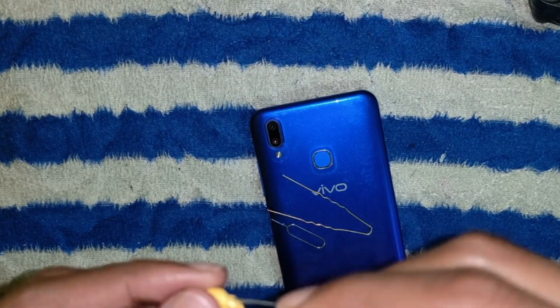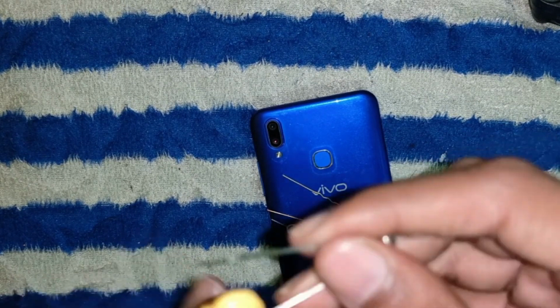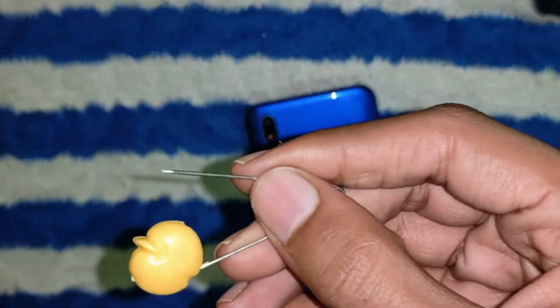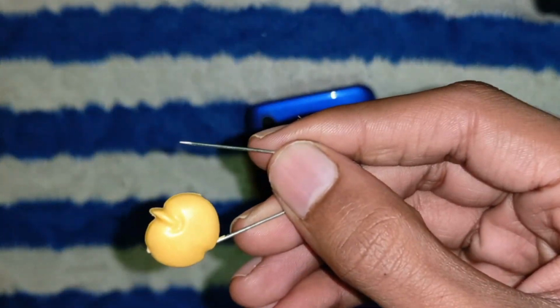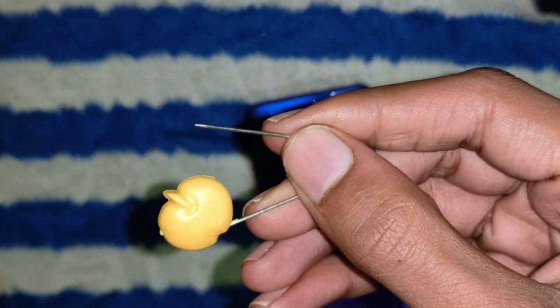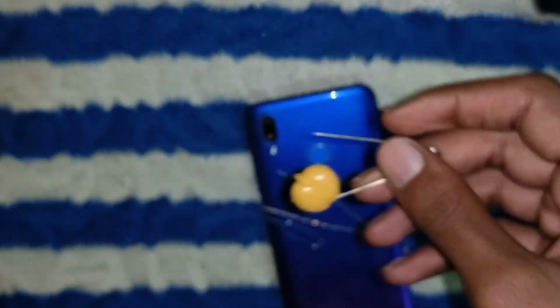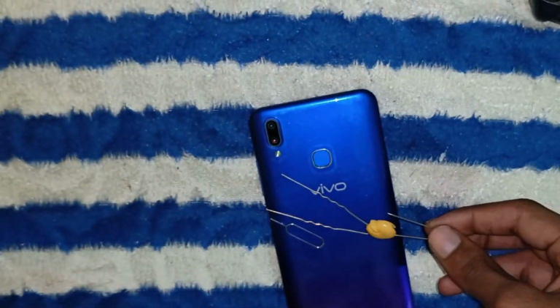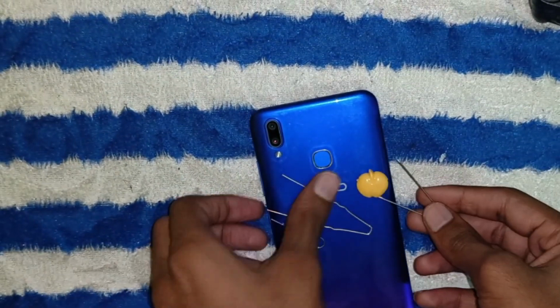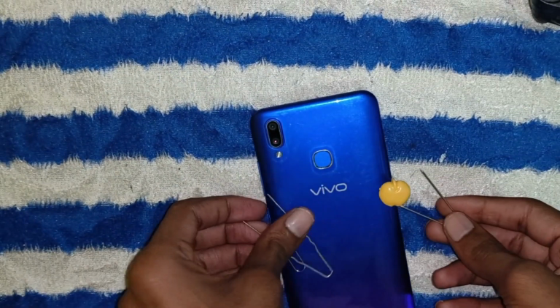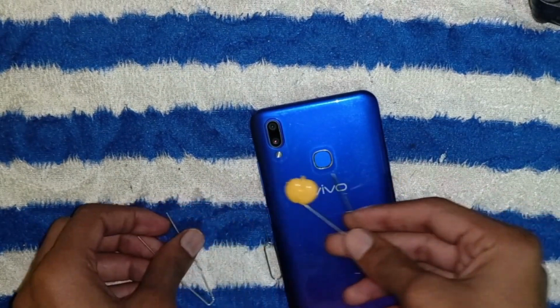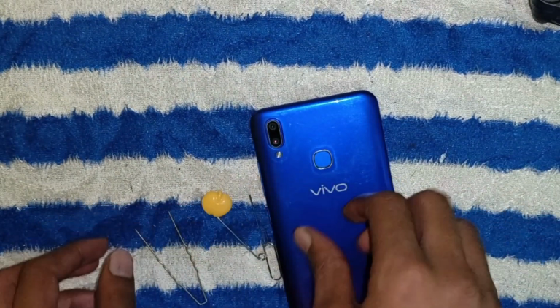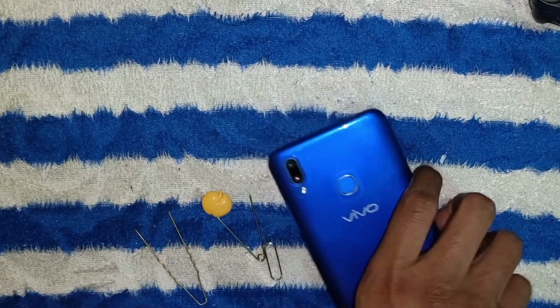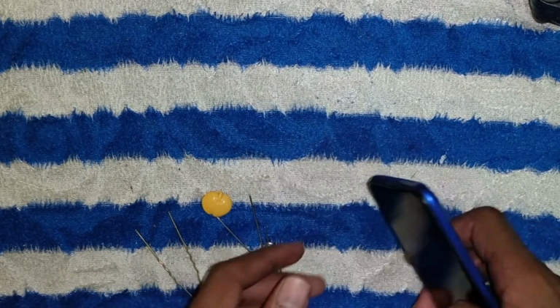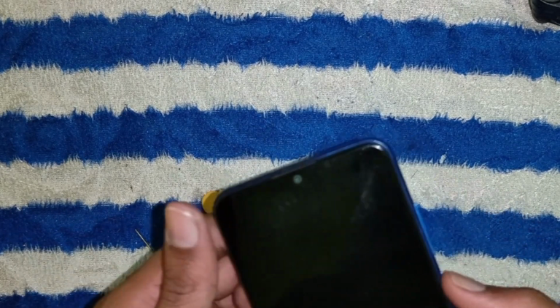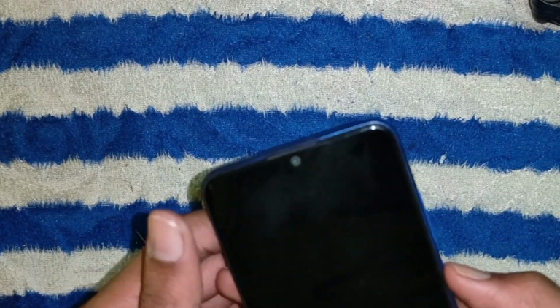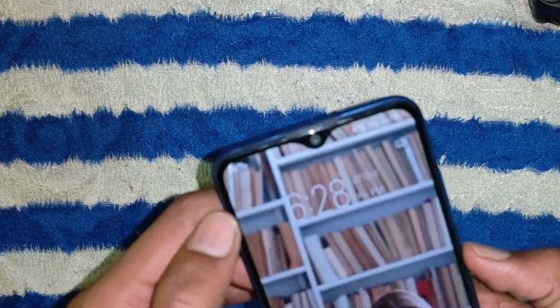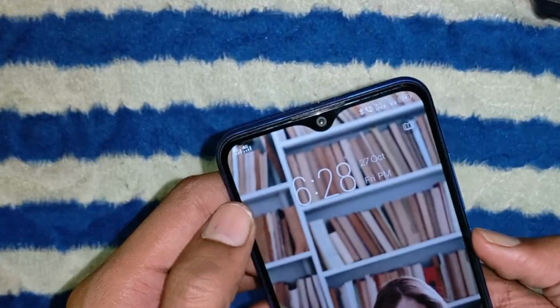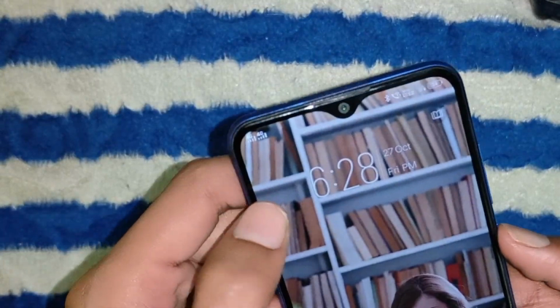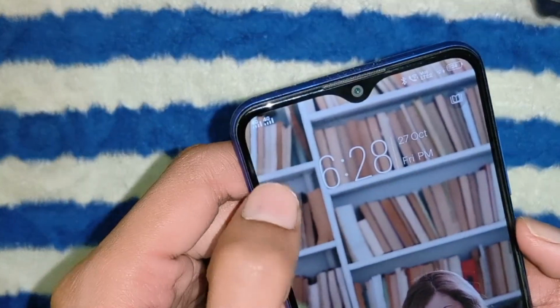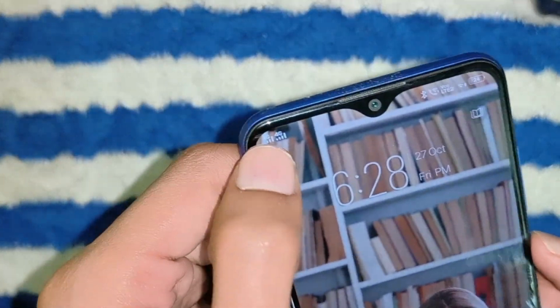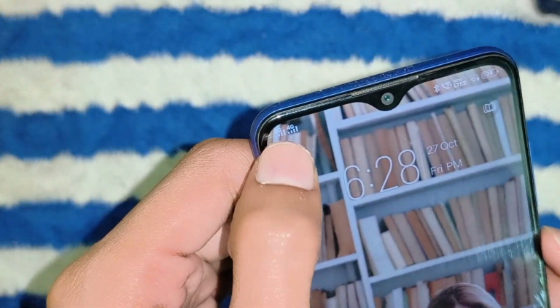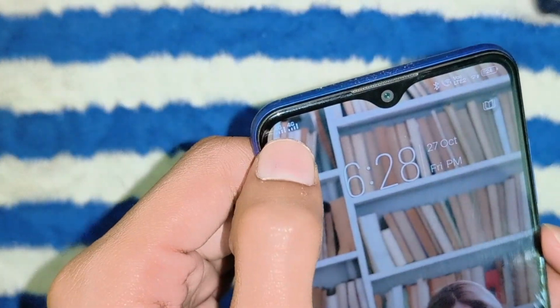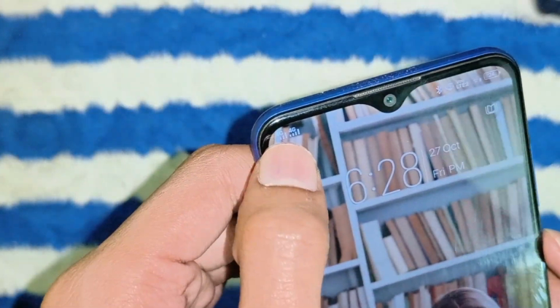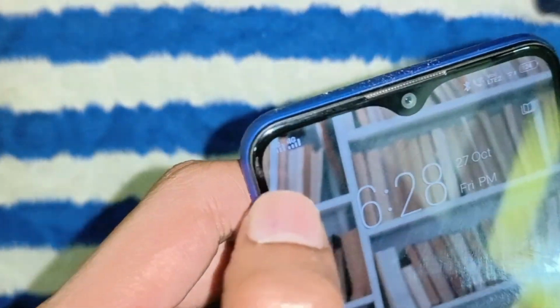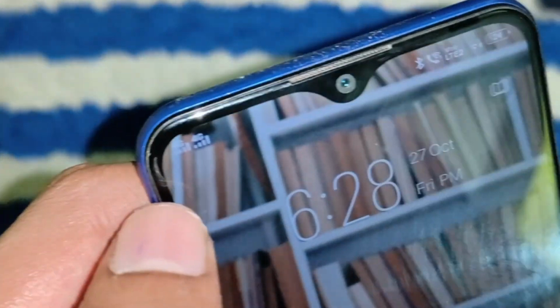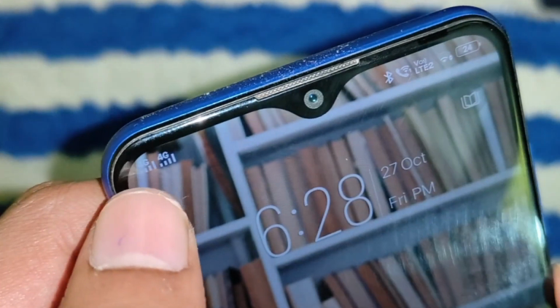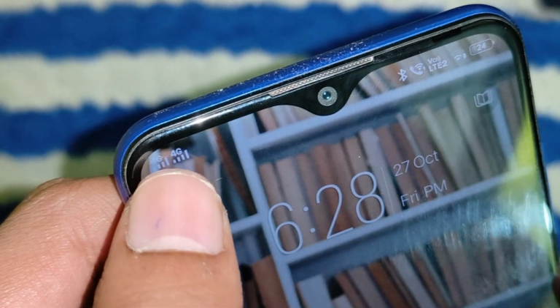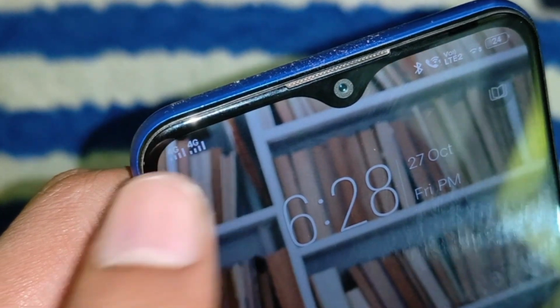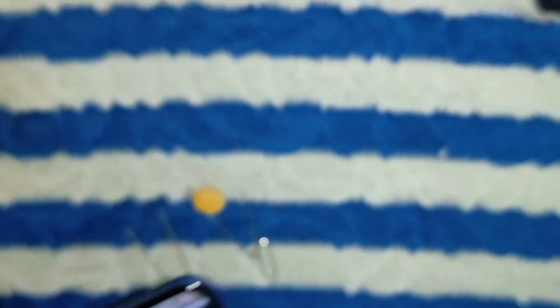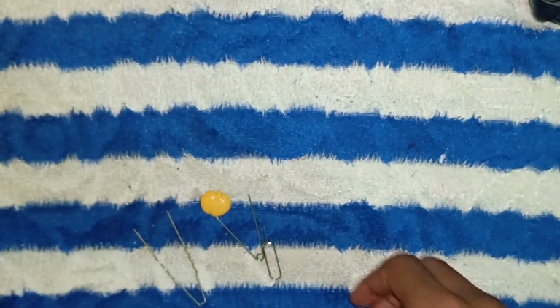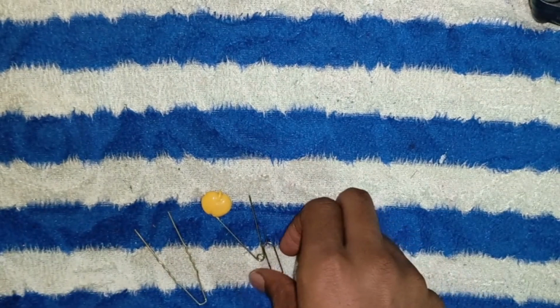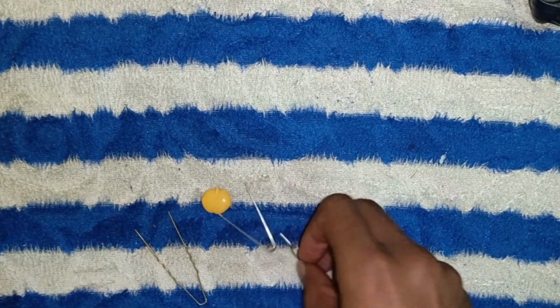For today's demonstration, I have an Android phone. Its SIM tray is on the side. Different phone models might have the tray on the top or bottom, but the process remains fairly consistent.